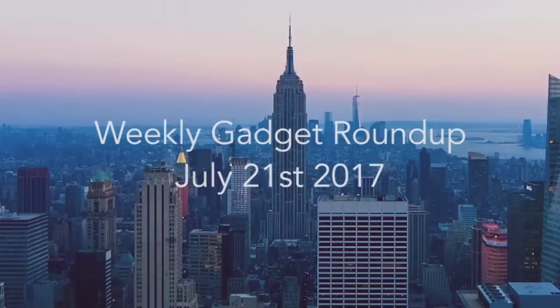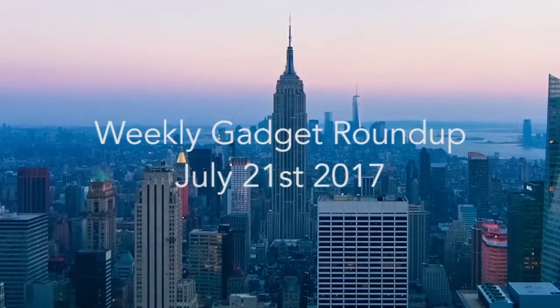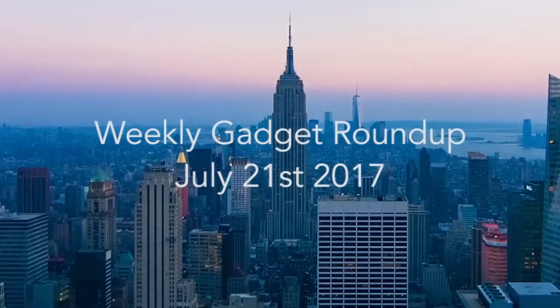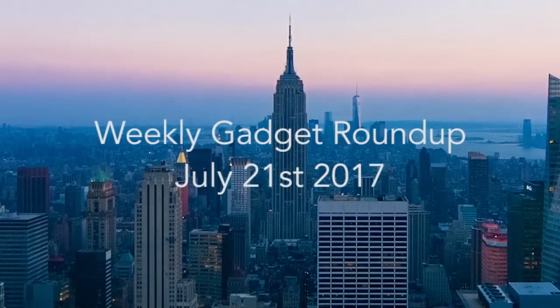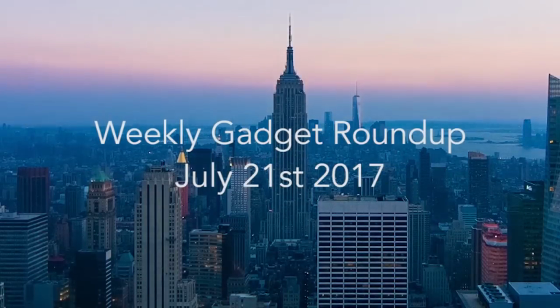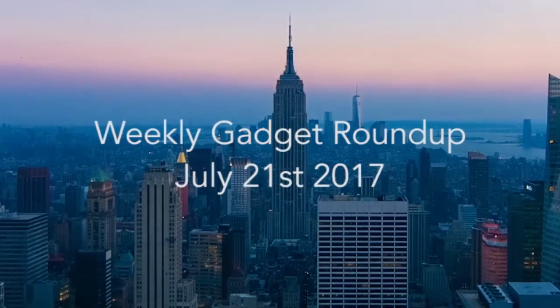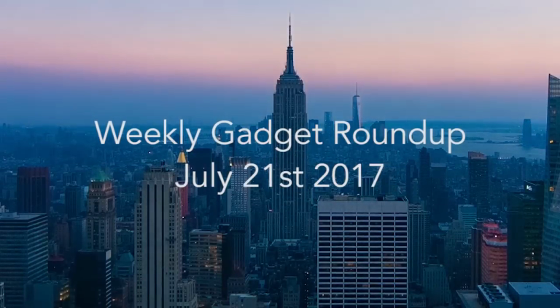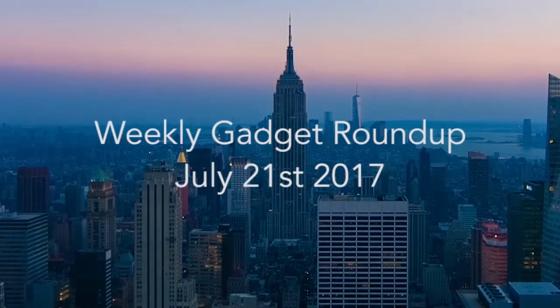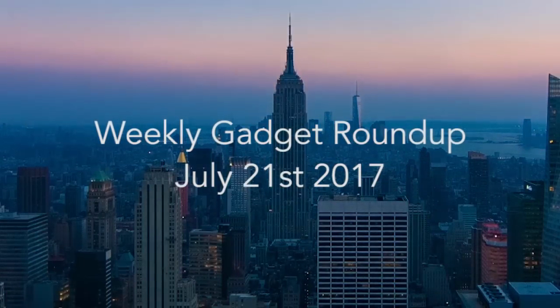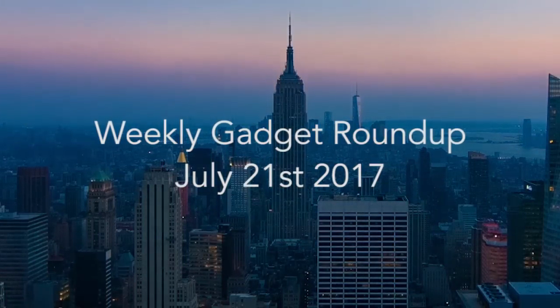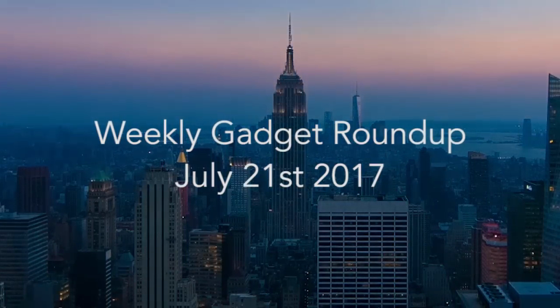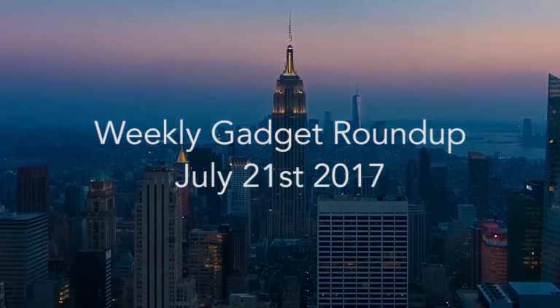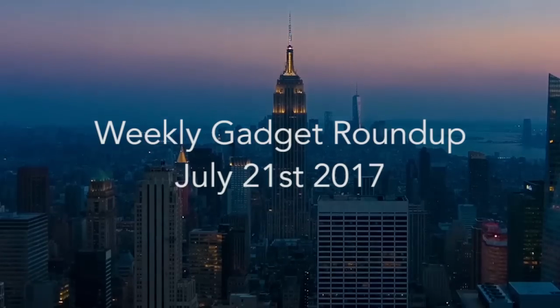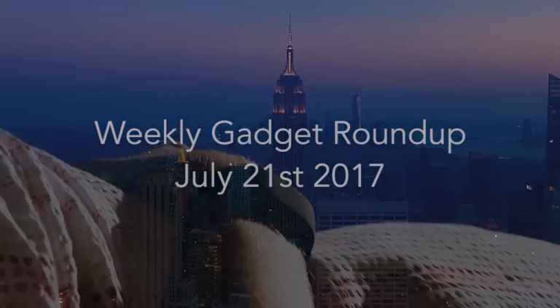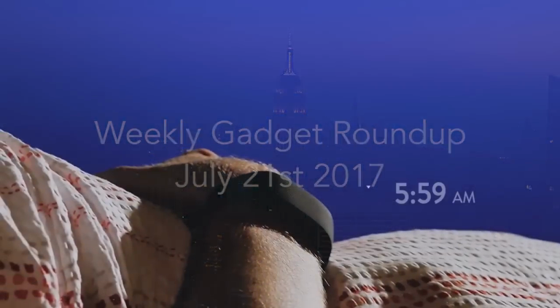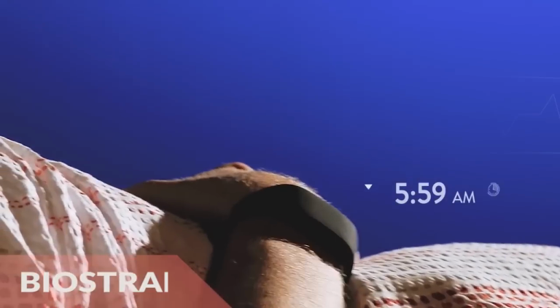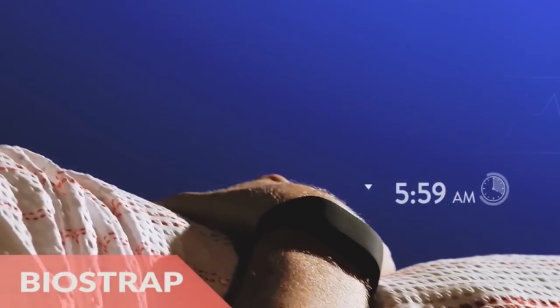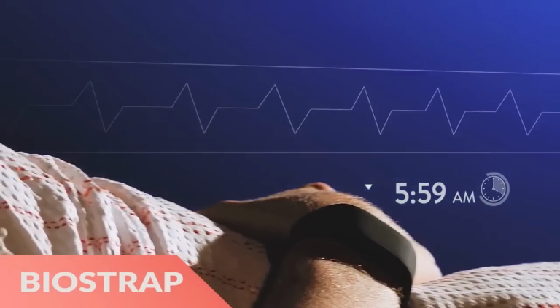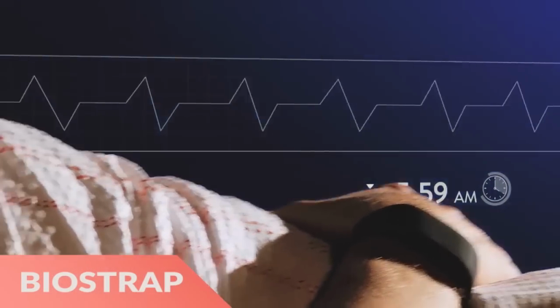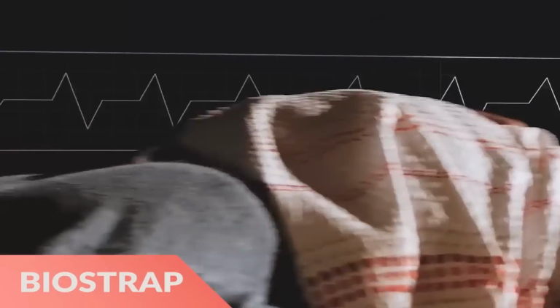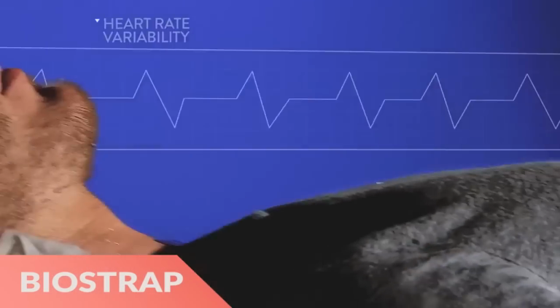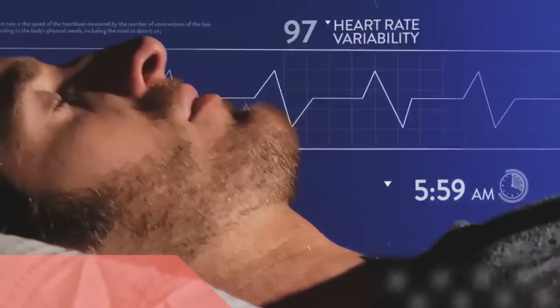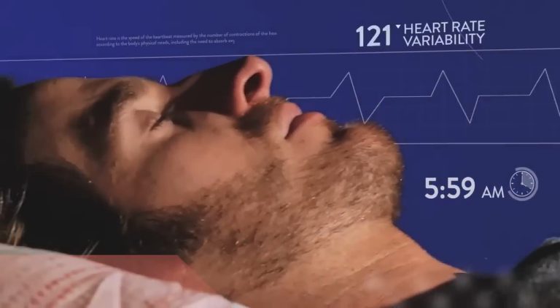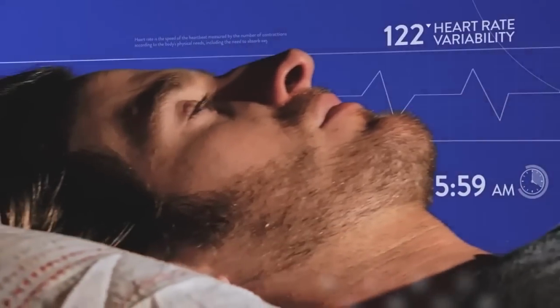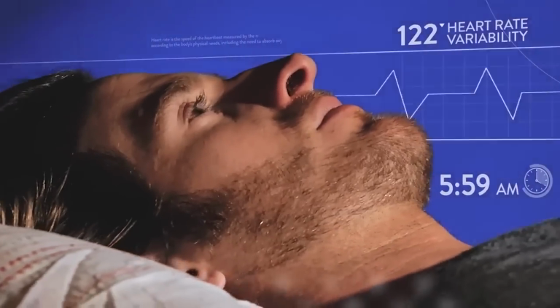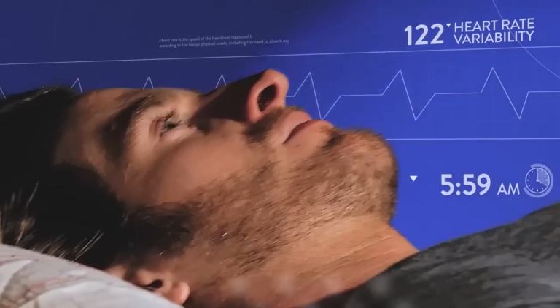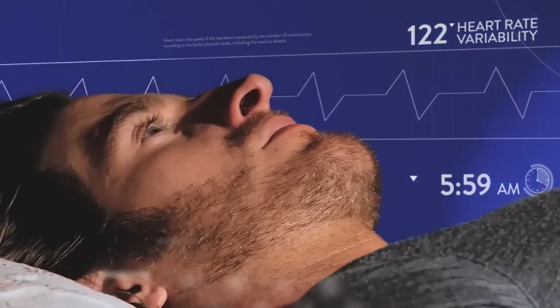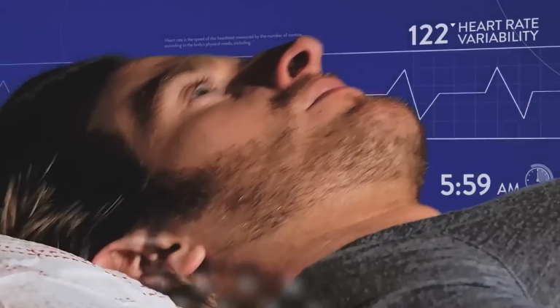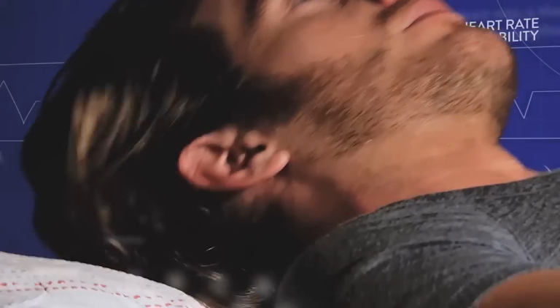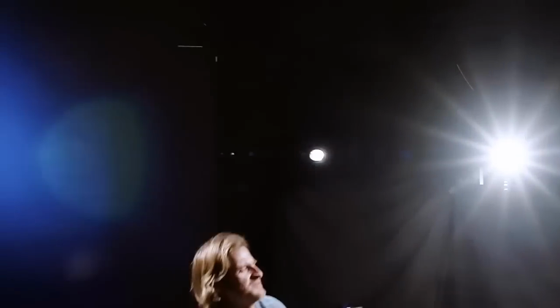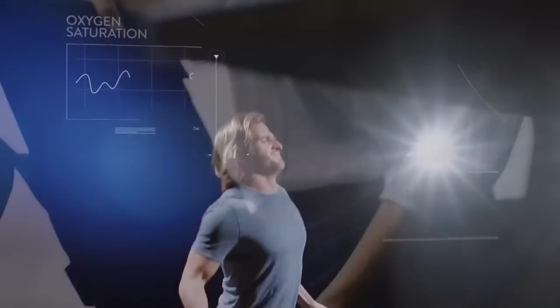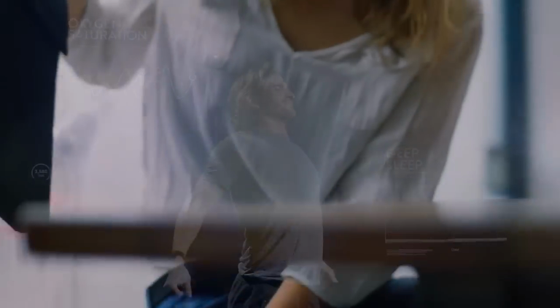Hi there, this is Wes with the Gadget Flow and welcome to our Gadget Roundup for the week of July 21, 2017. First, the BioStrap Wearable Health Platform tracks your entire body and its movements with a wristband and shoe pod.